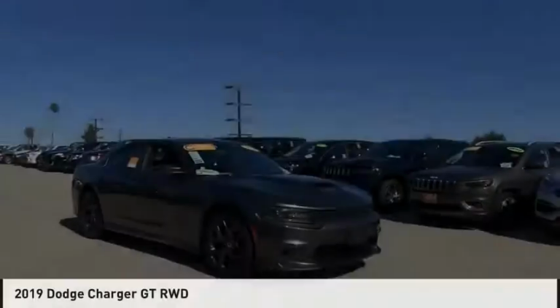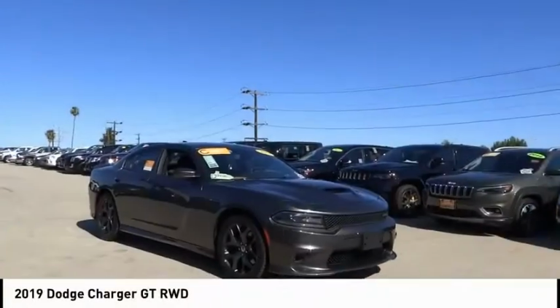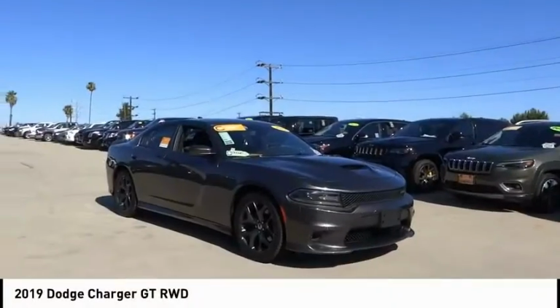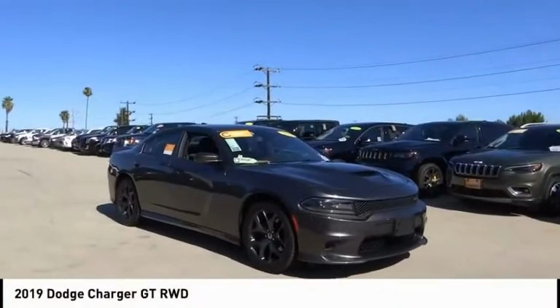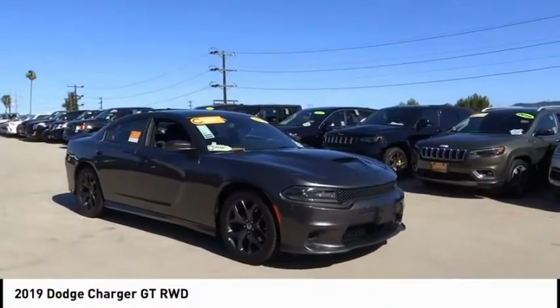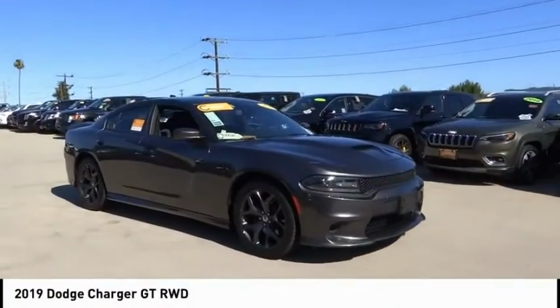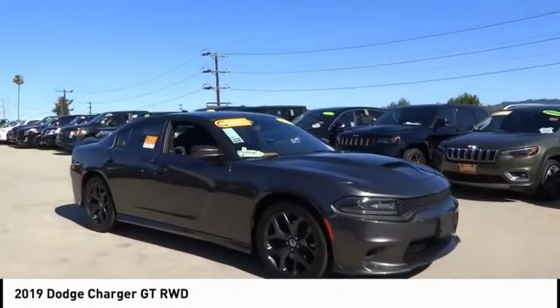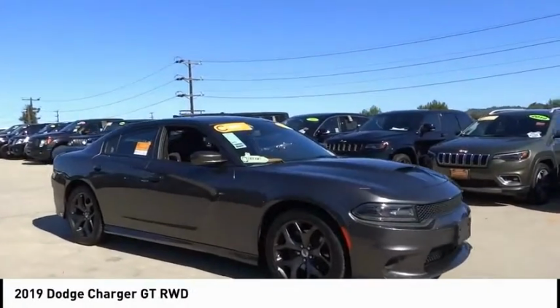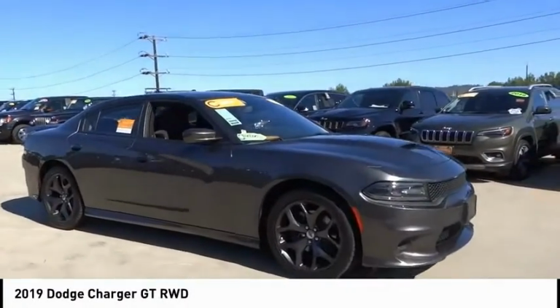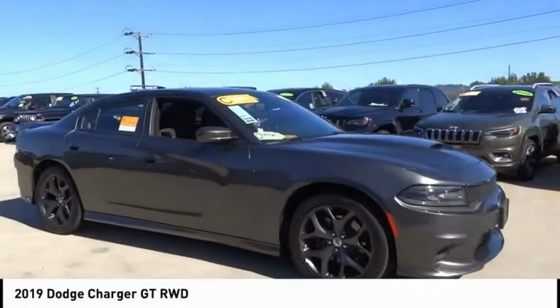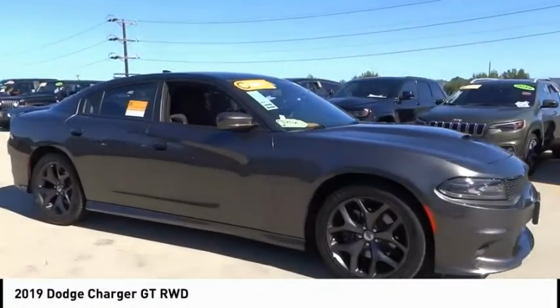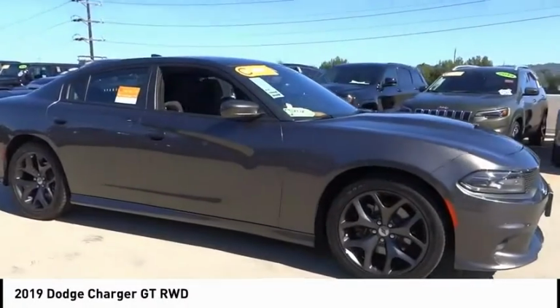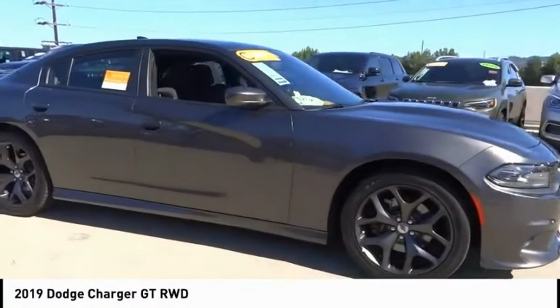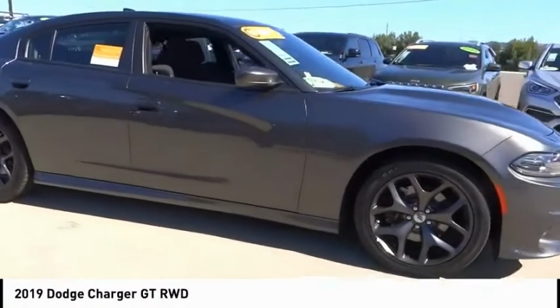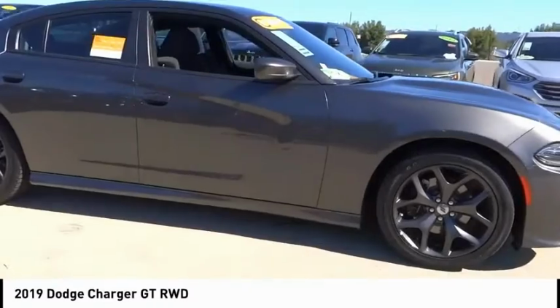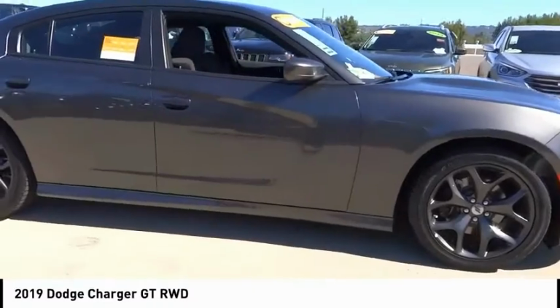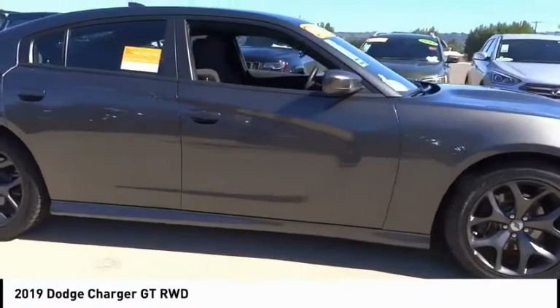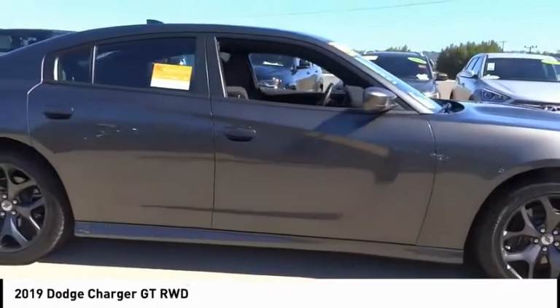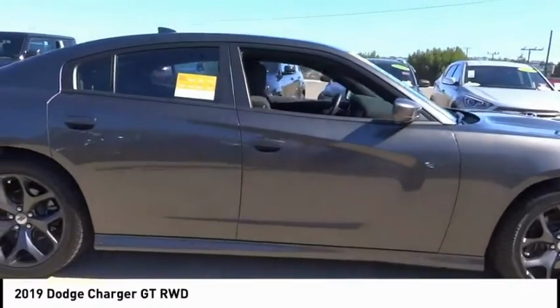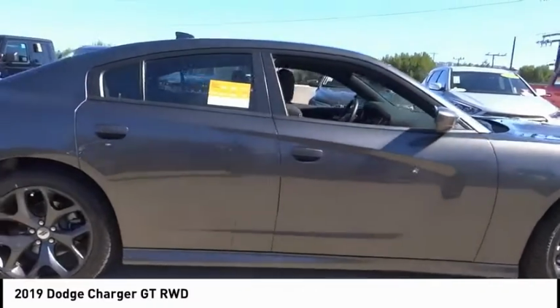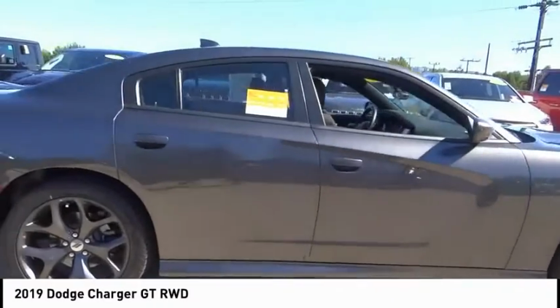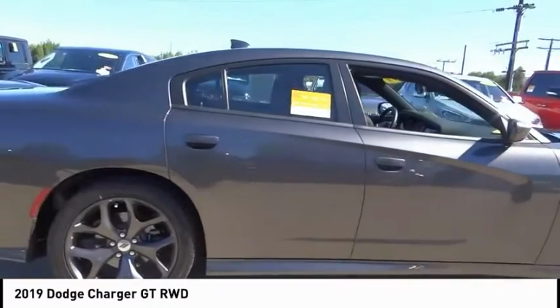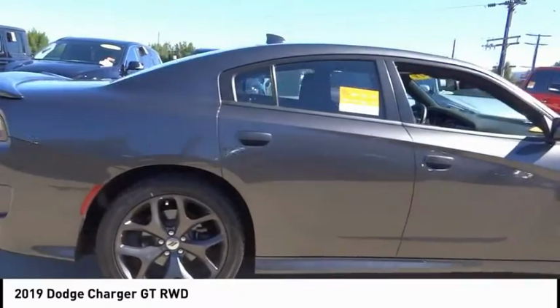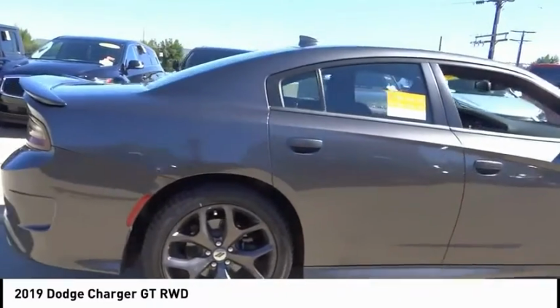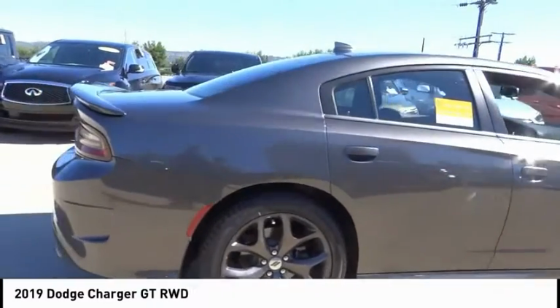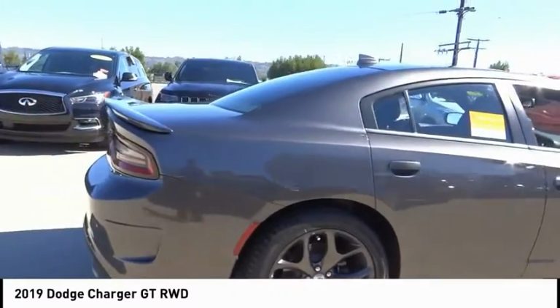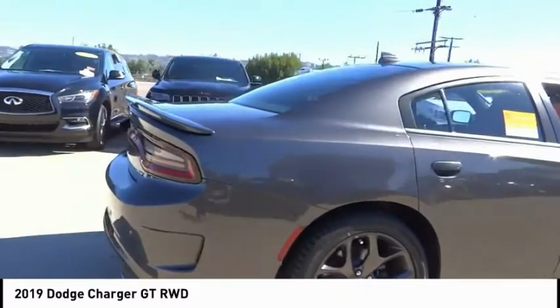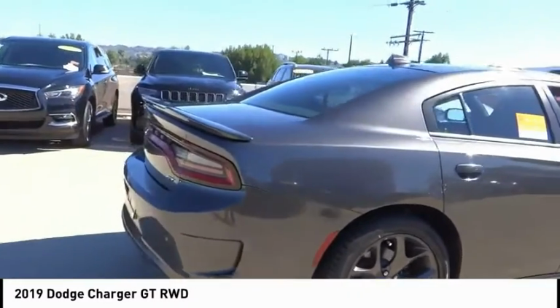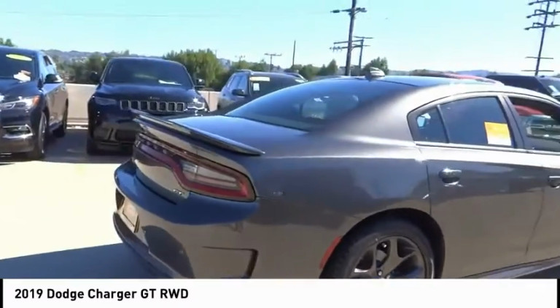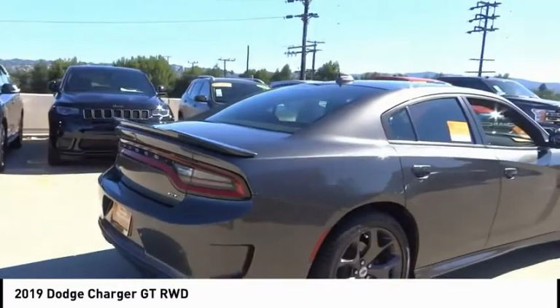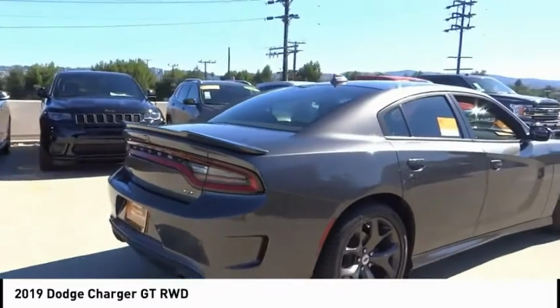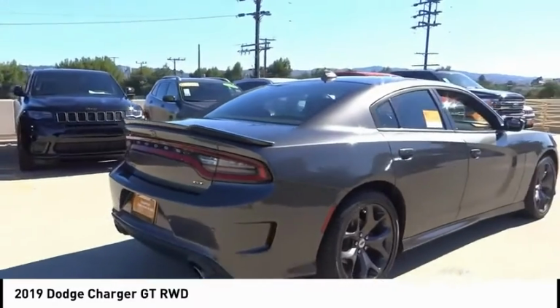We are pleased to show you the 2019 Charger. It injects some versatility, comfort, and sophistication into your muscle. The Charger is a powerful sedan that excites at every turn.